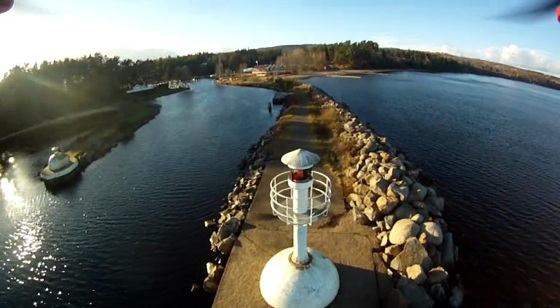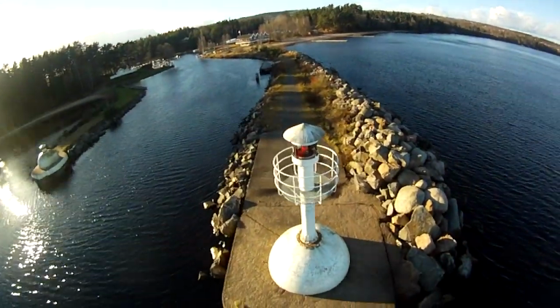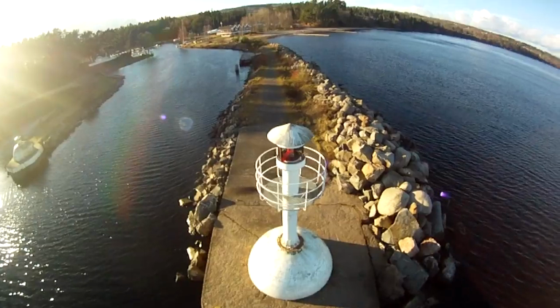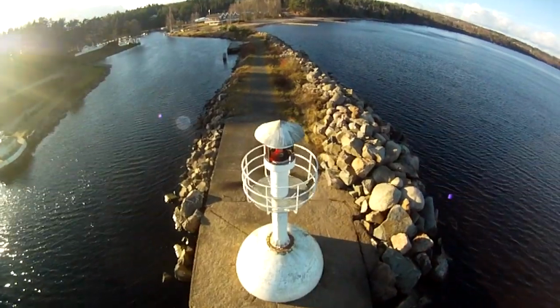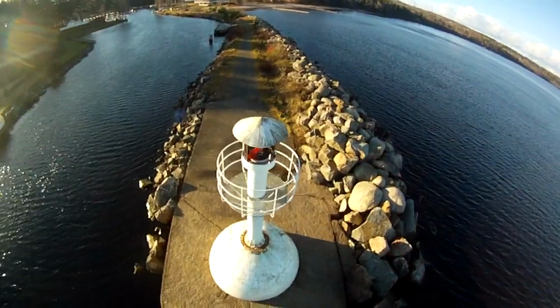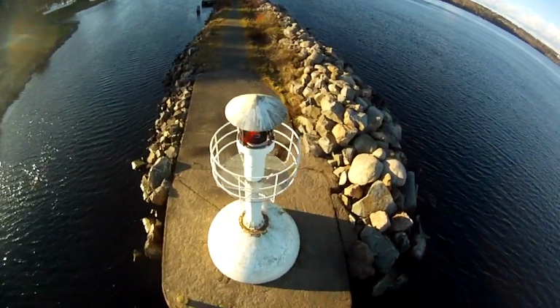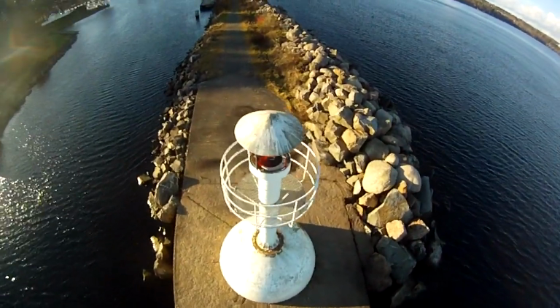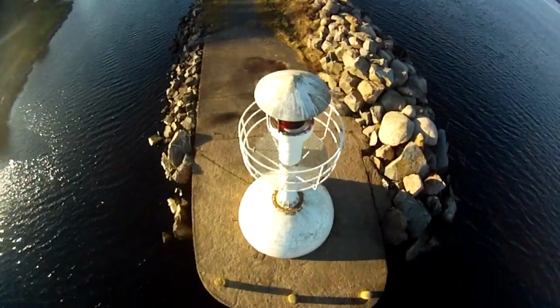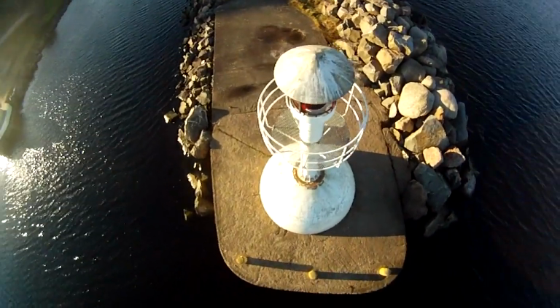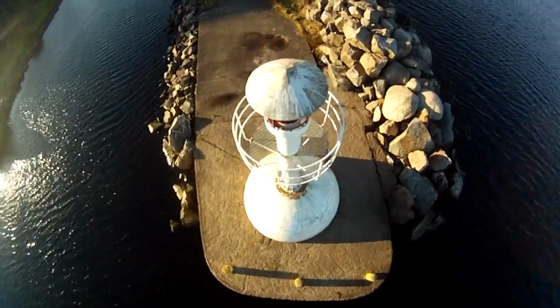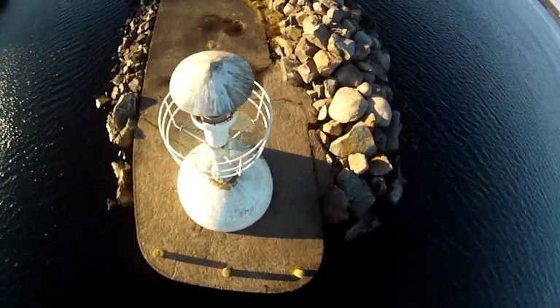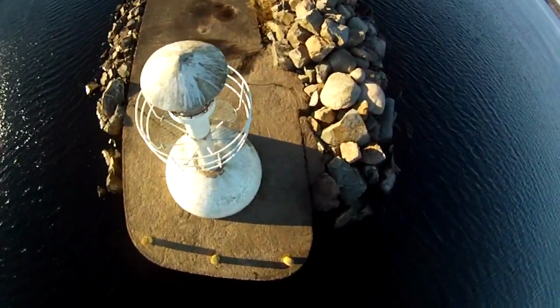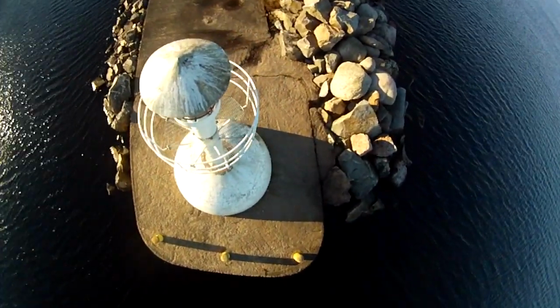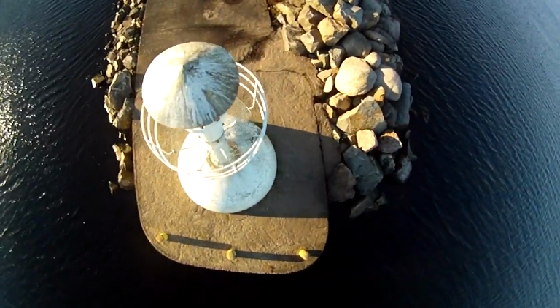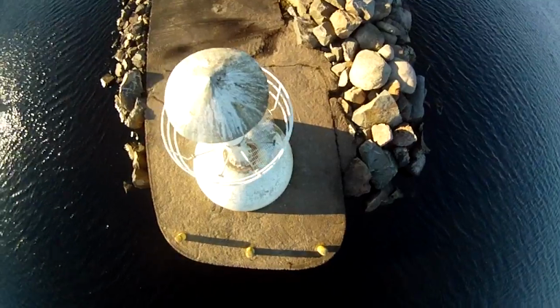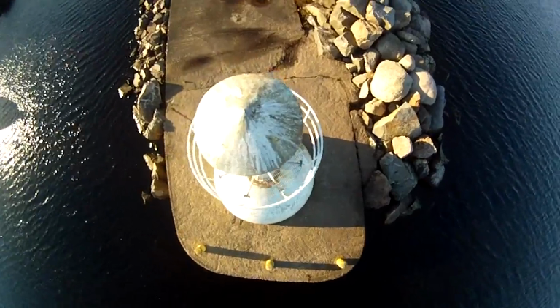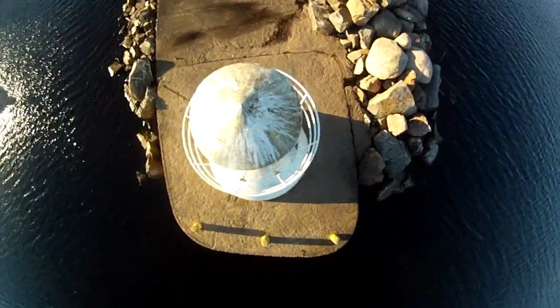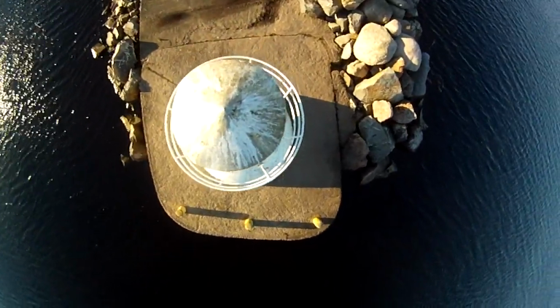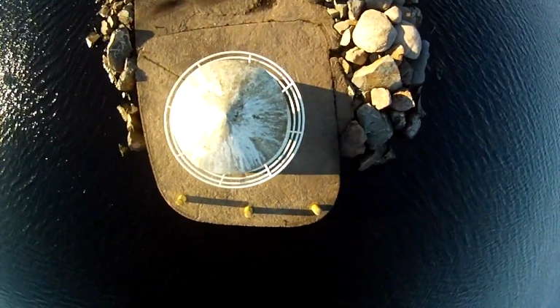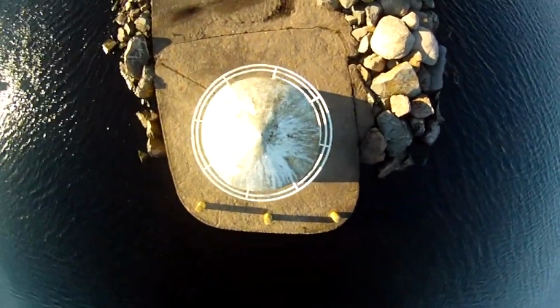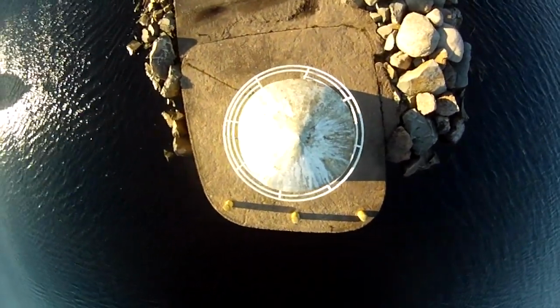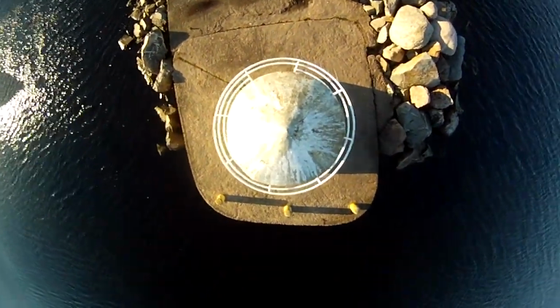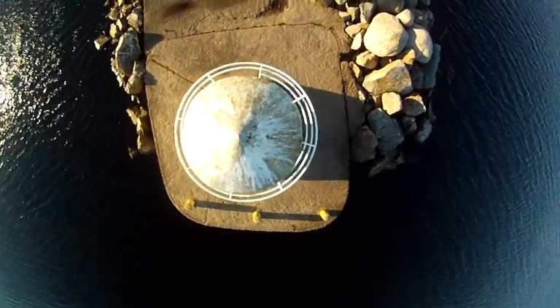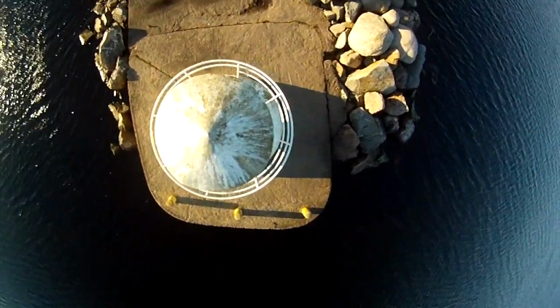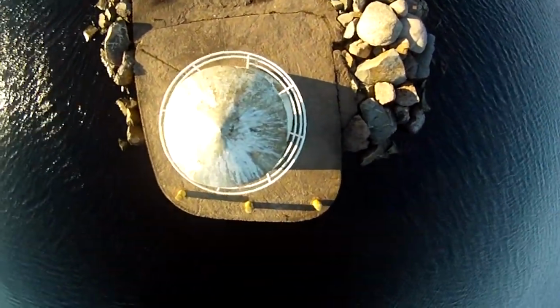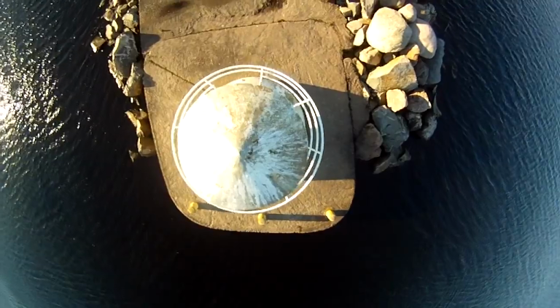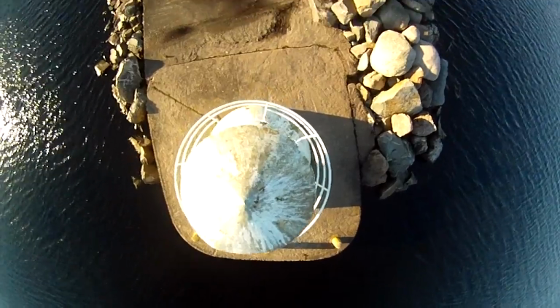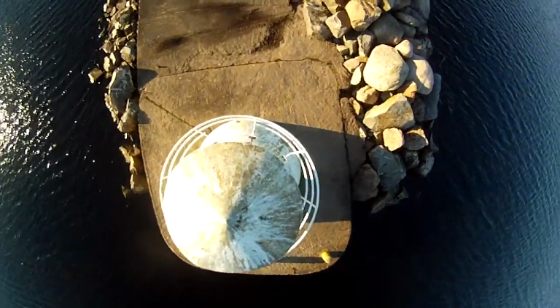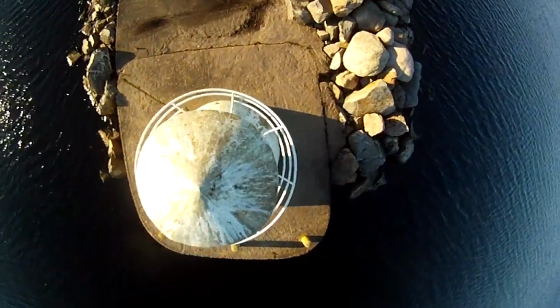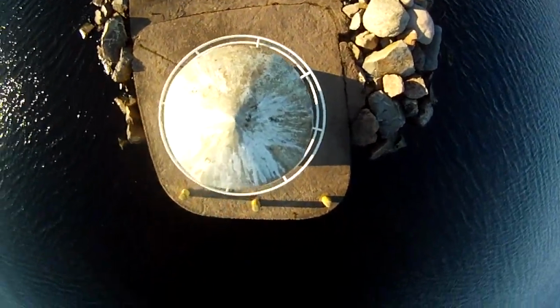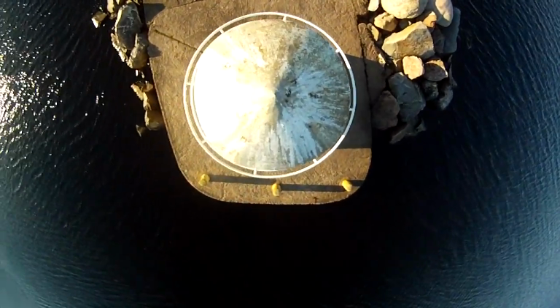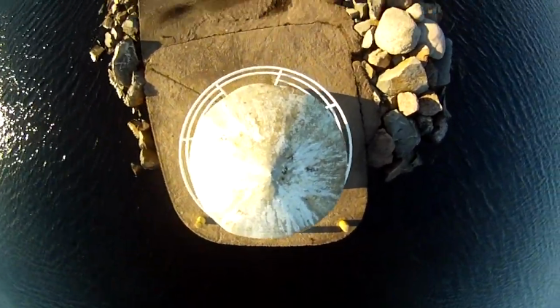One cool thing with this mount is the ability to look straight down. Like now, when I fly over the lighthouse in the harbor, I am able to look straight down on it. I think that is pretty cool.